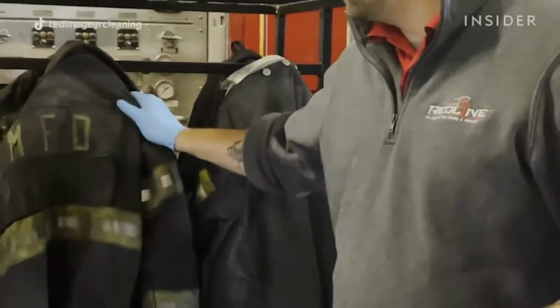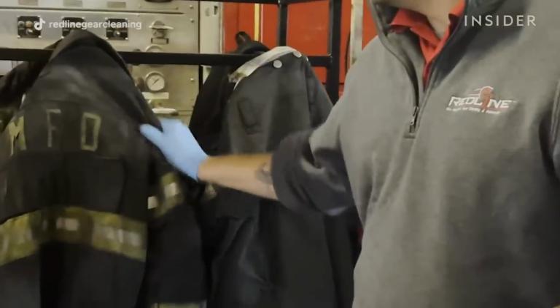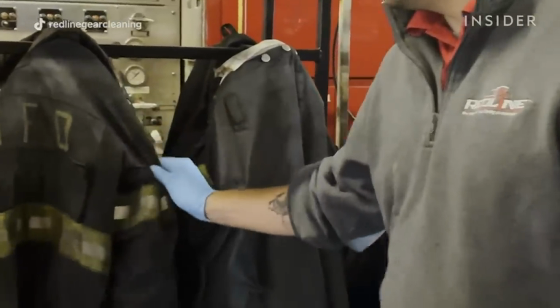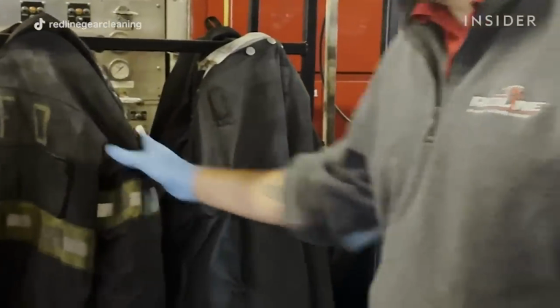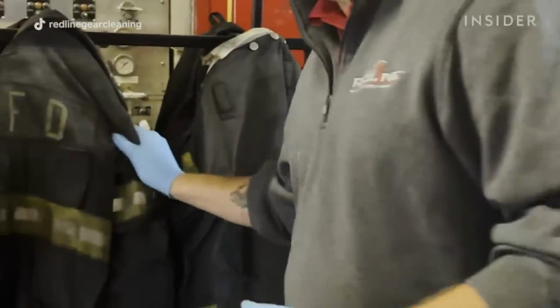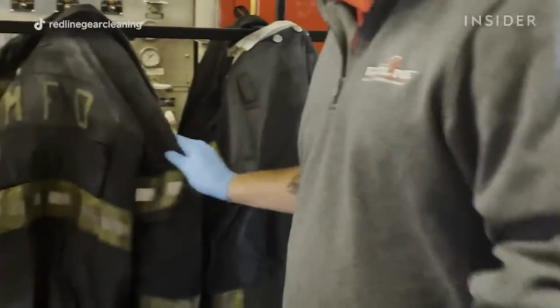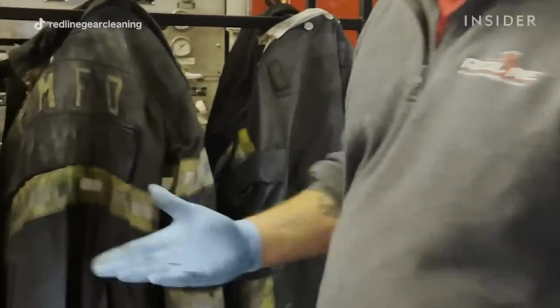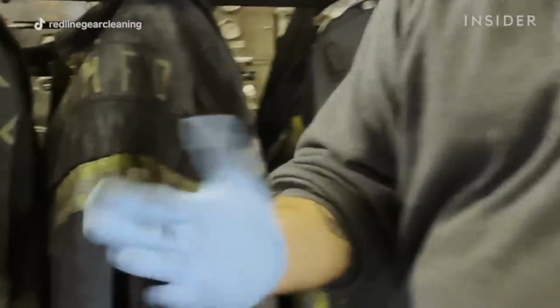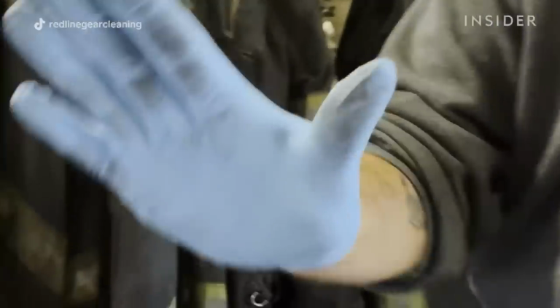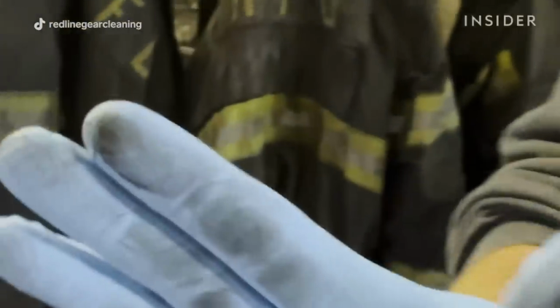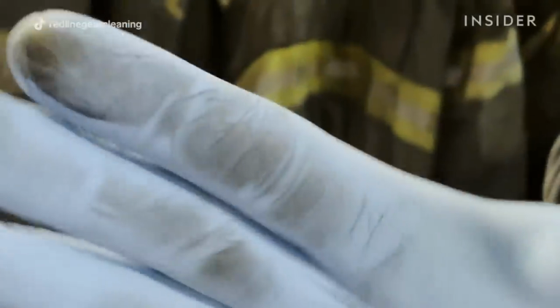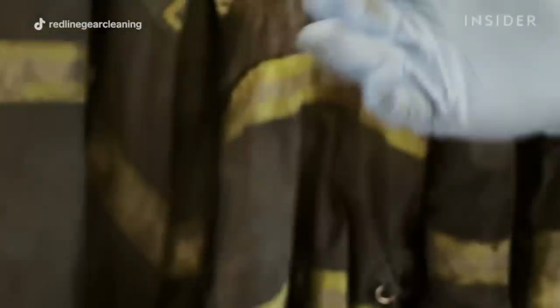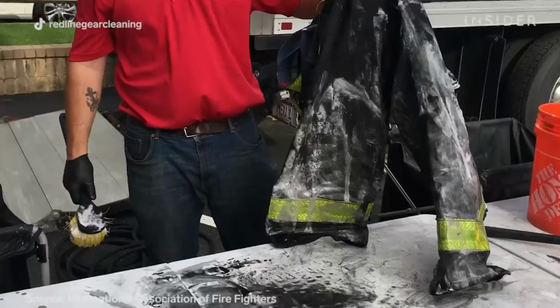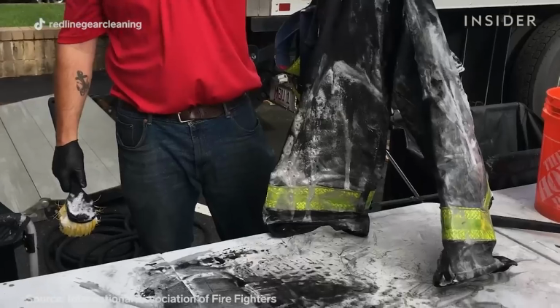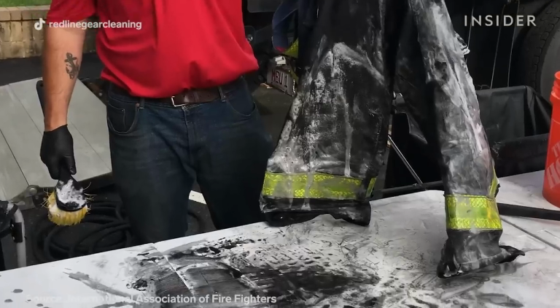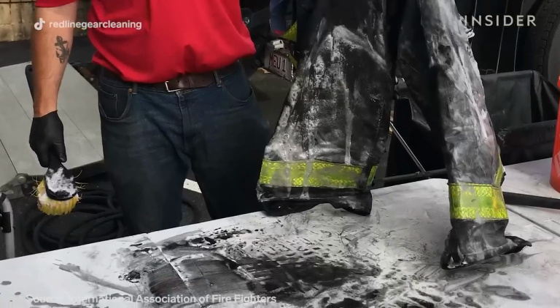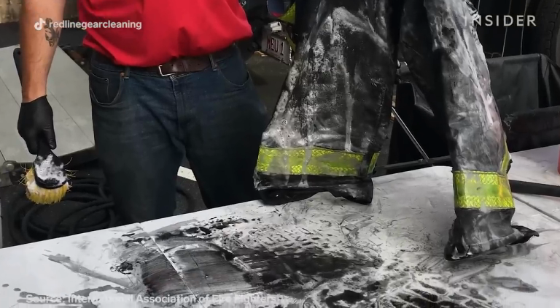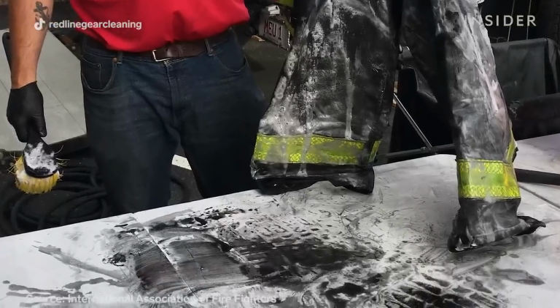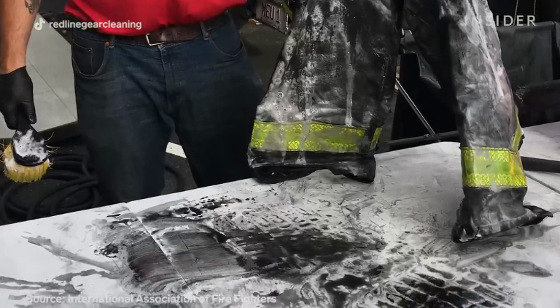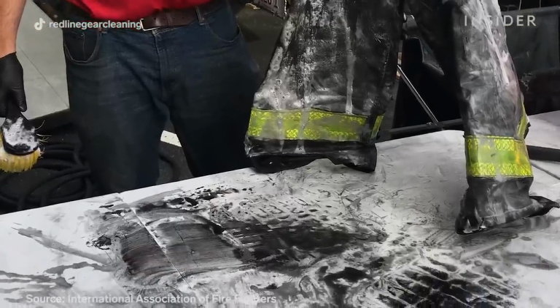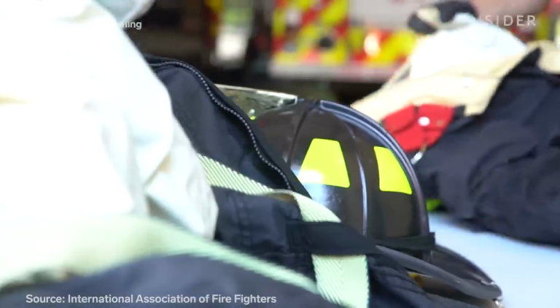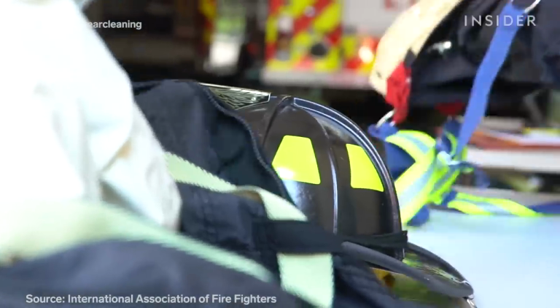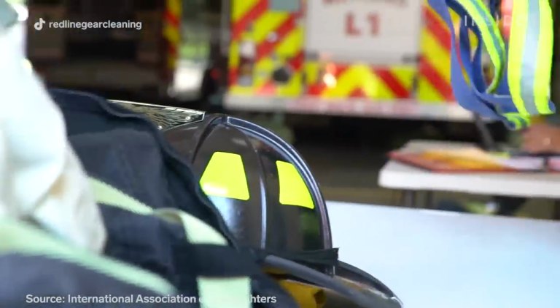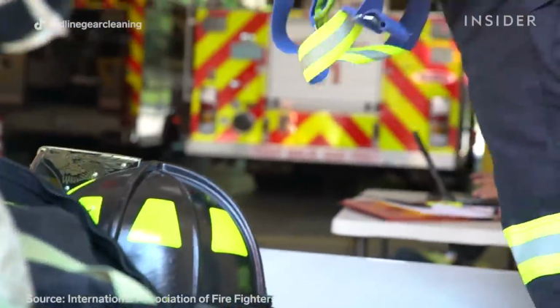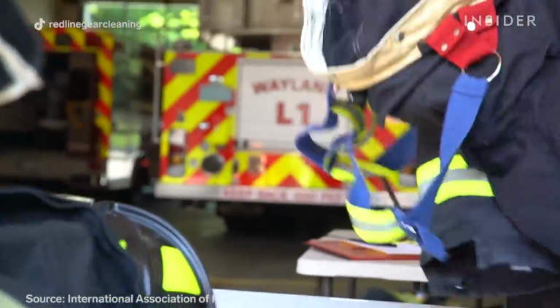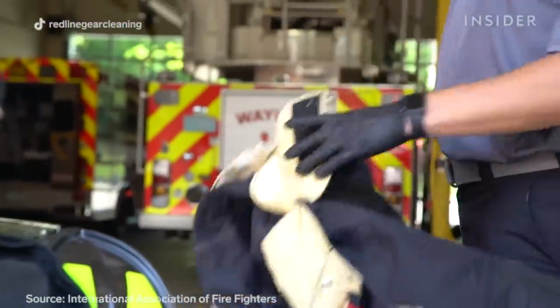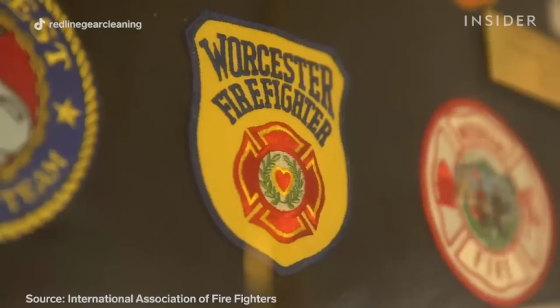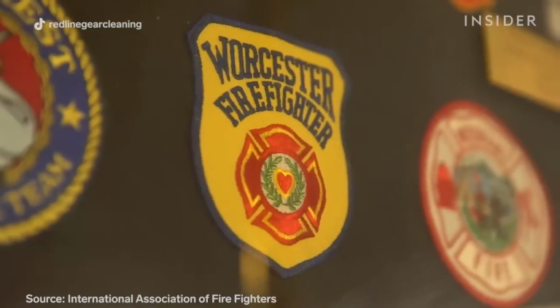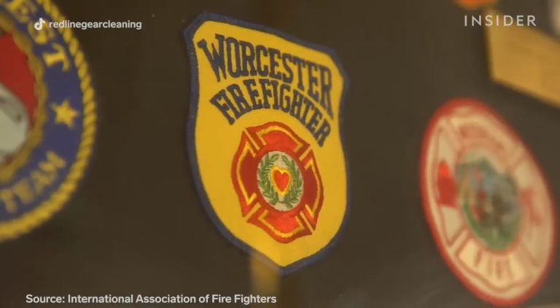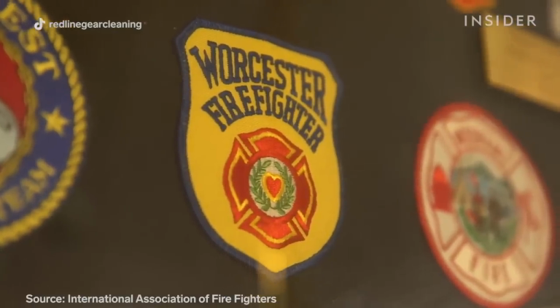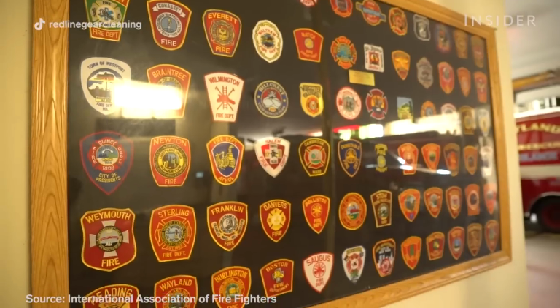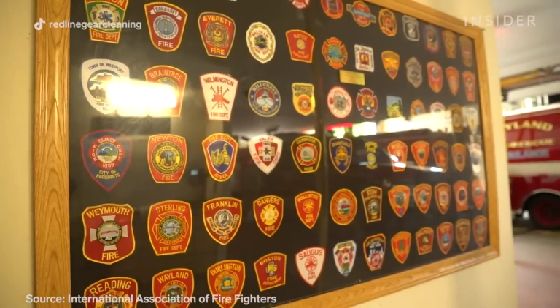One thing I wasn't really aware of when I took the job as a firefighter was the cancer problem that's plaguing the fire service. Over the last 20 years, 66% of all firefighter line-of-duty deaths have been related to cancer. It's not if I get cancer, it's when I get cancer.